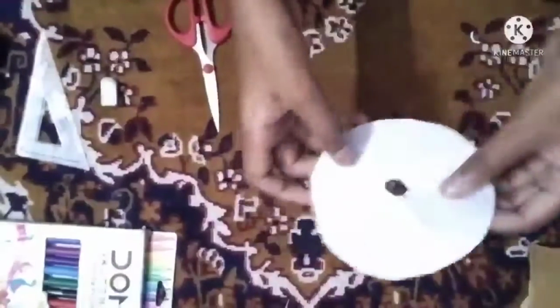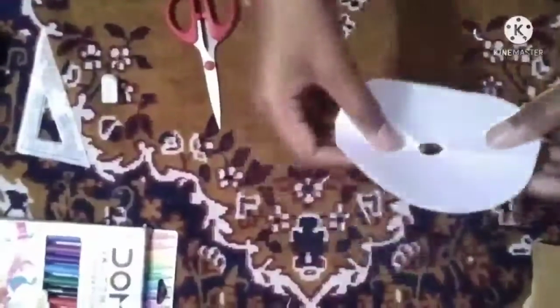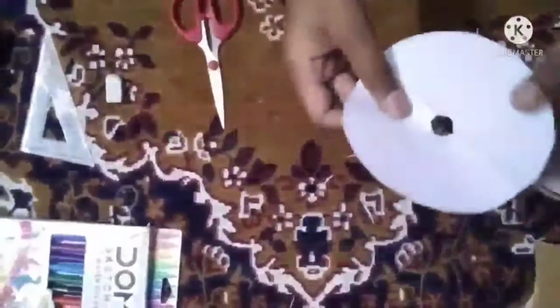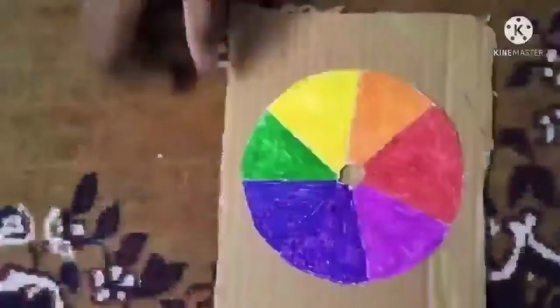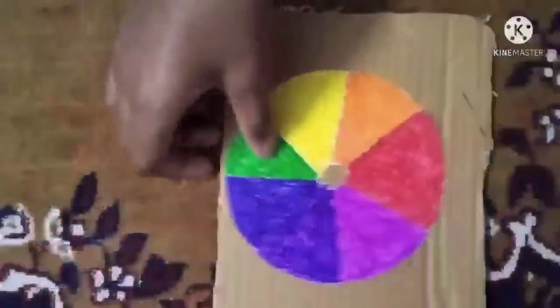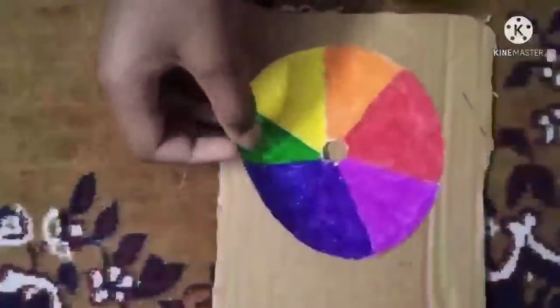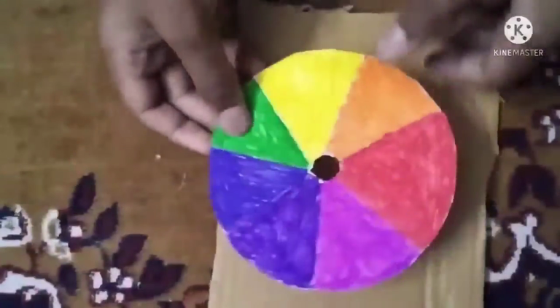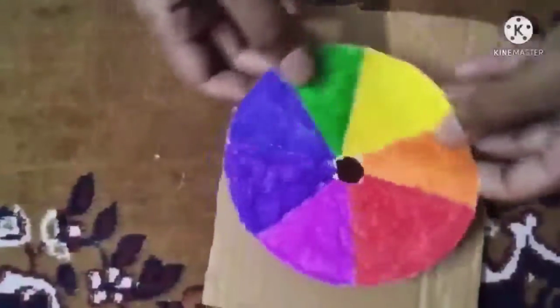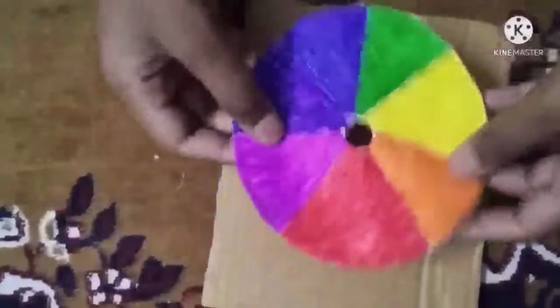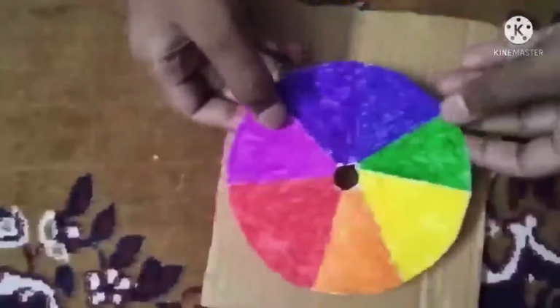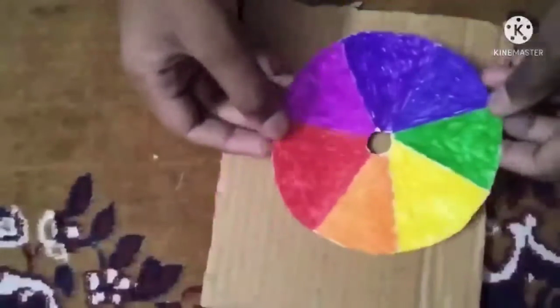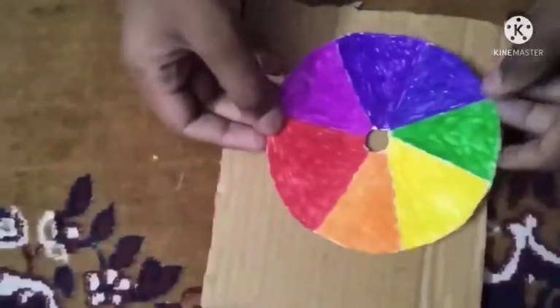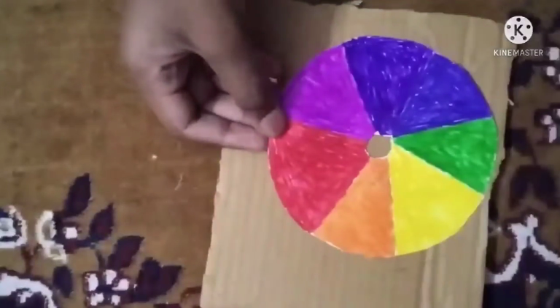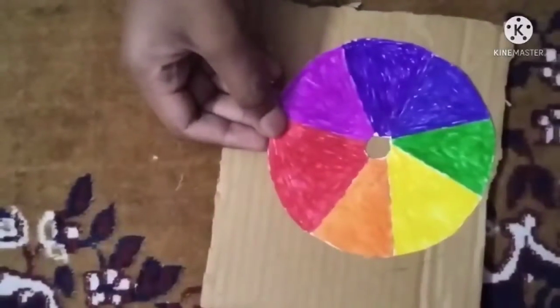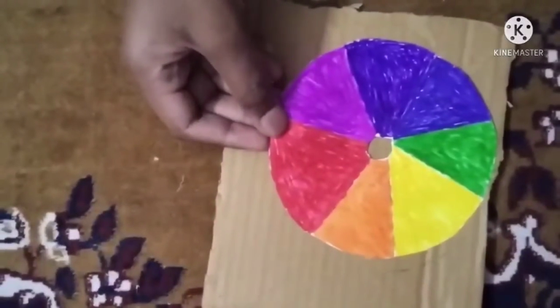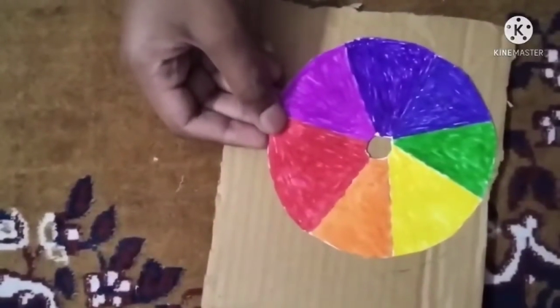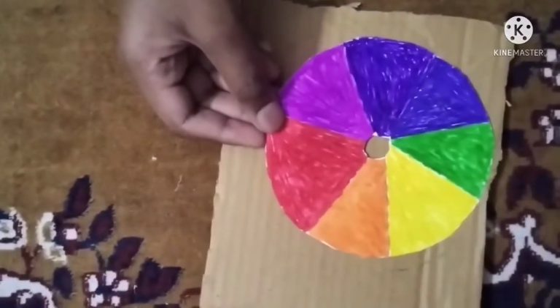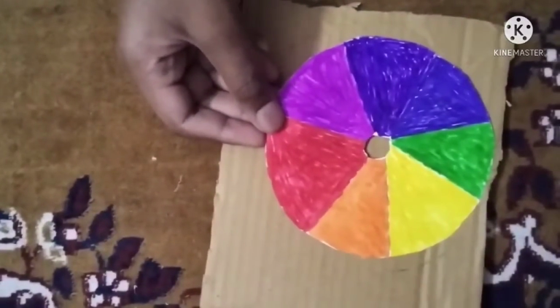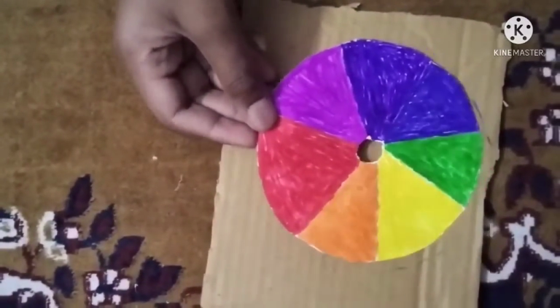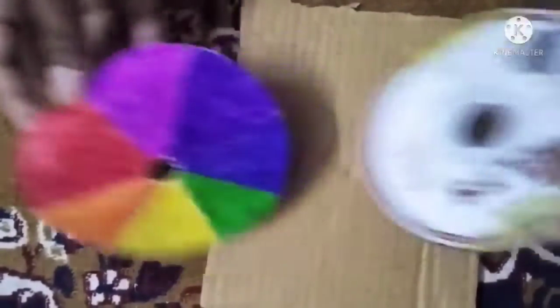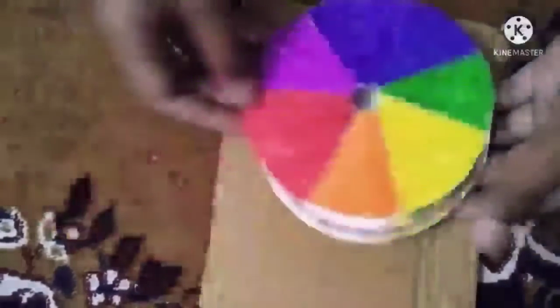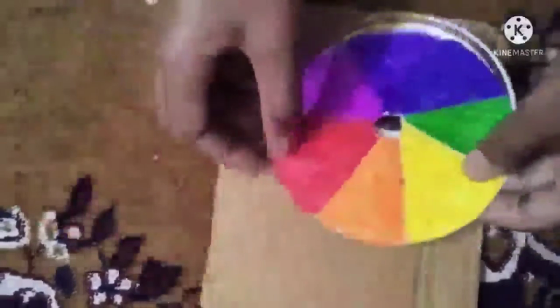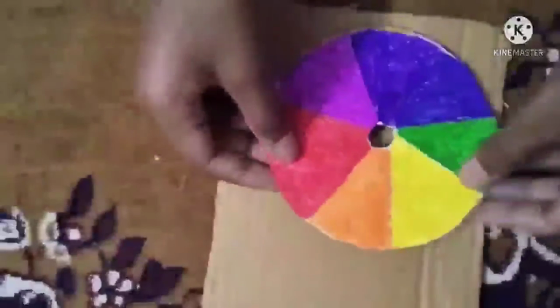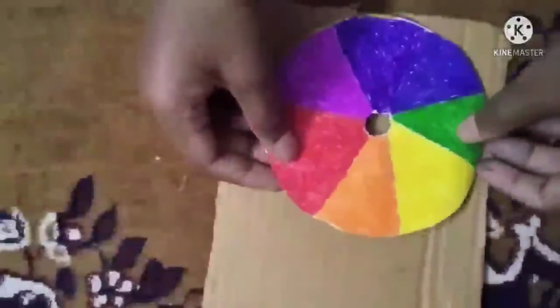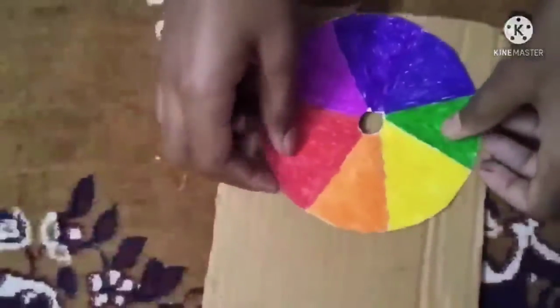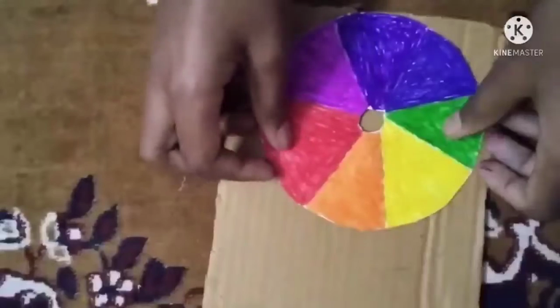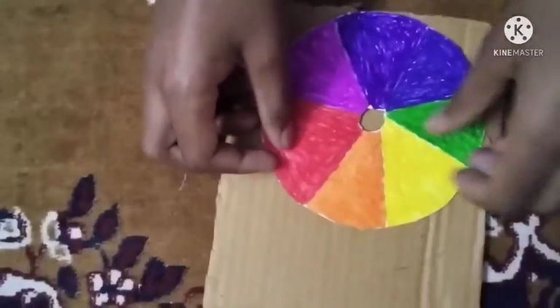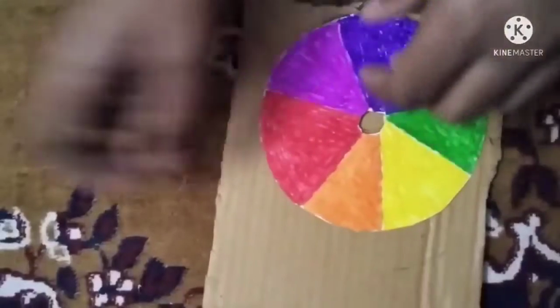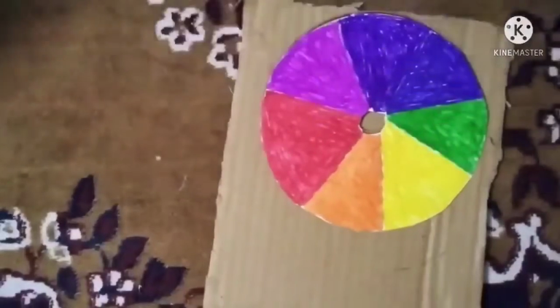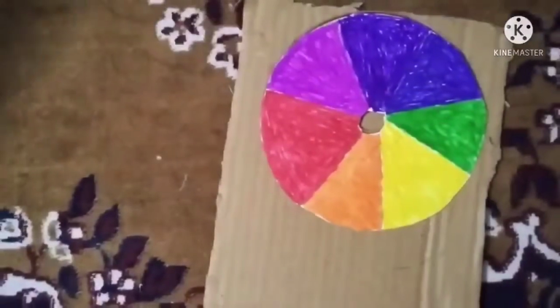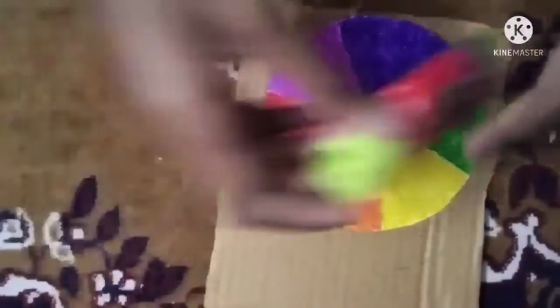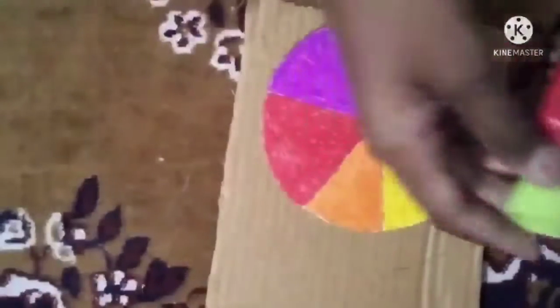After cutting it, we have to color it in the 7 colors that a rainbow has. And then we have to paste it on a CD.